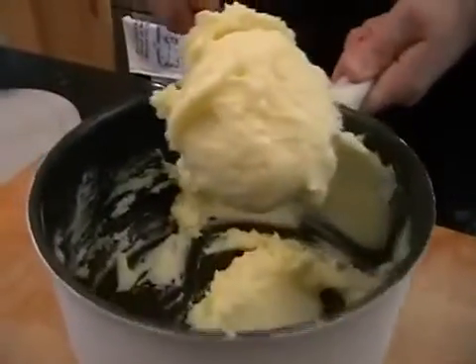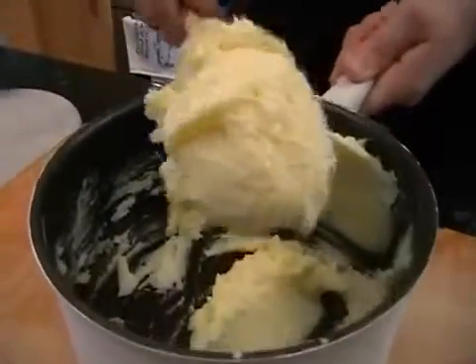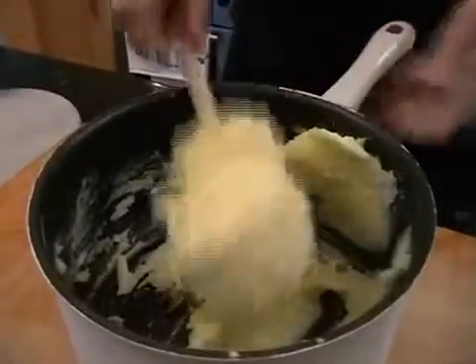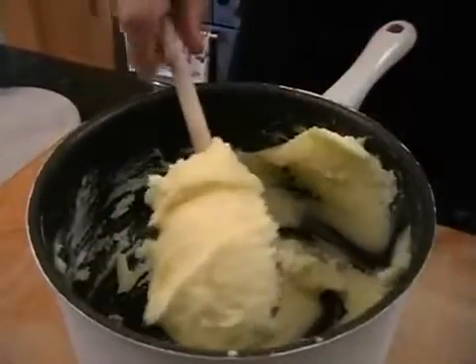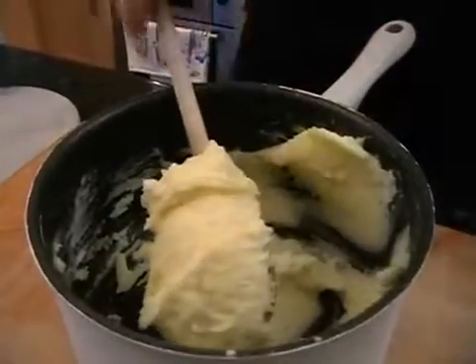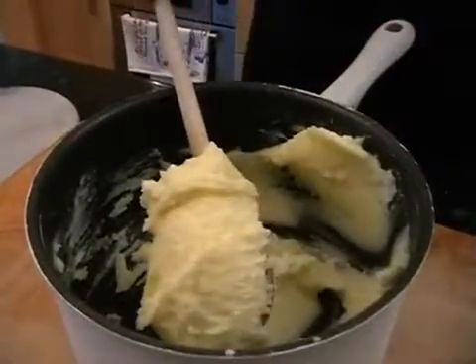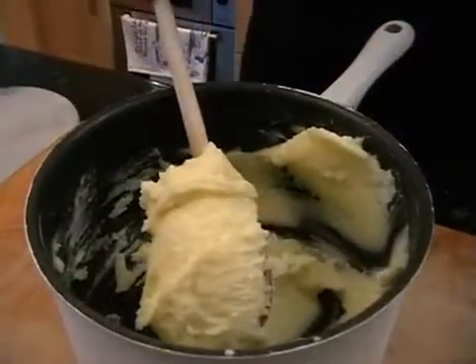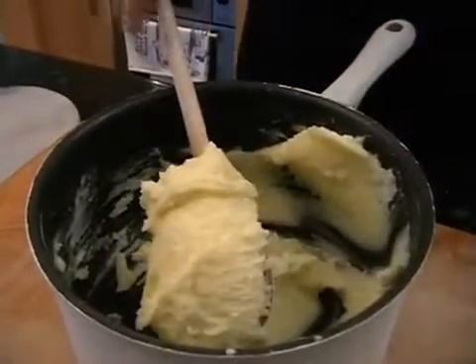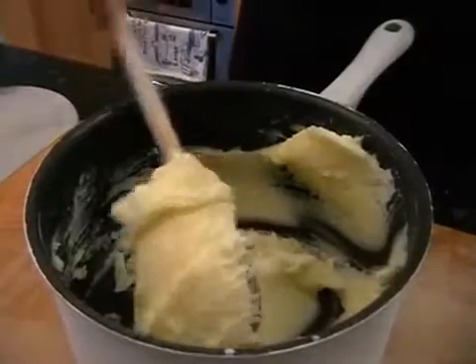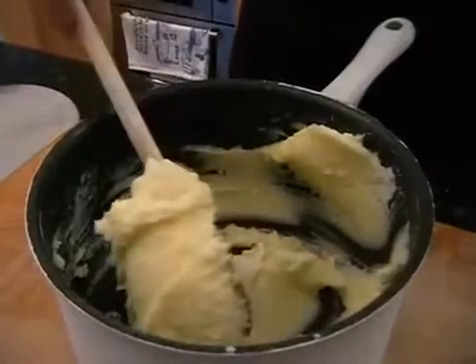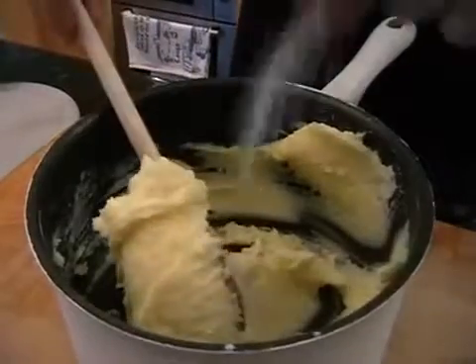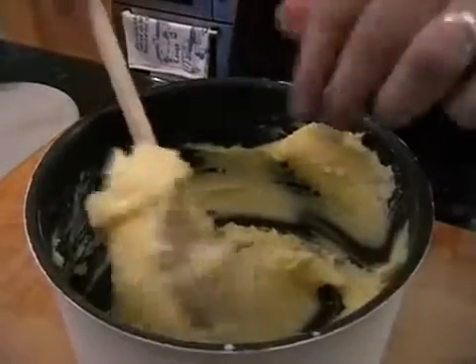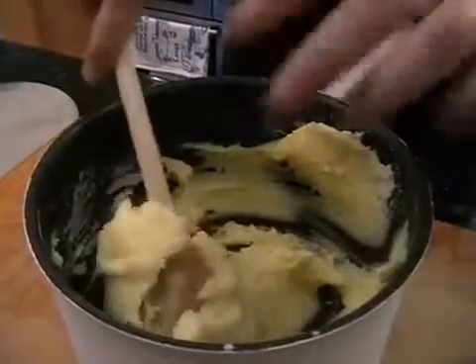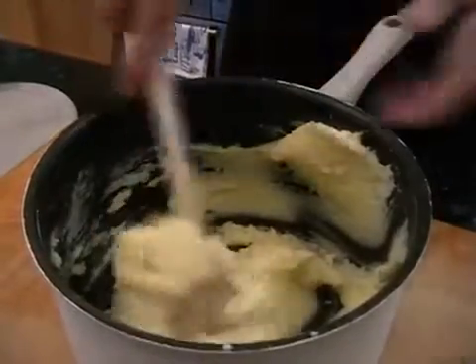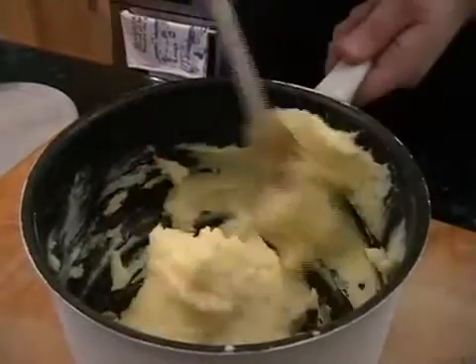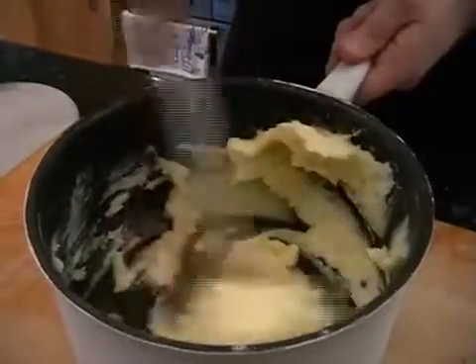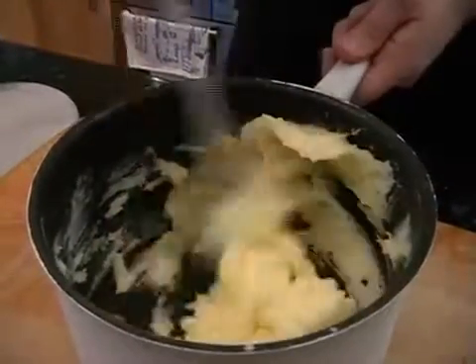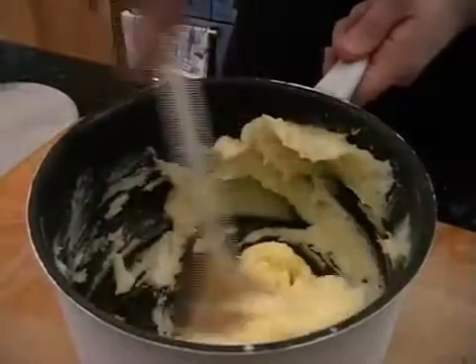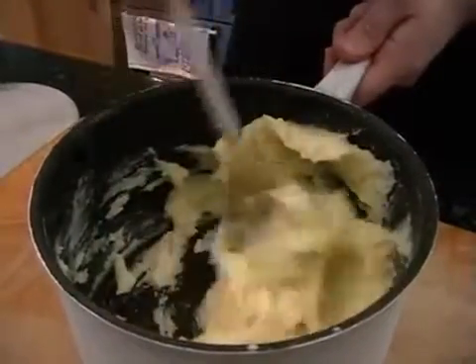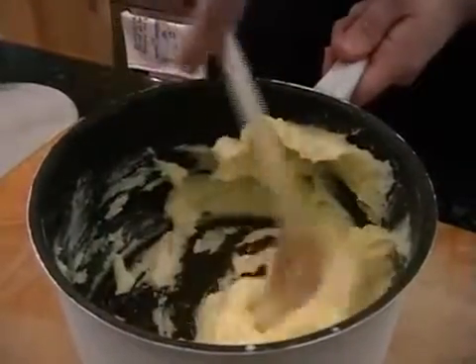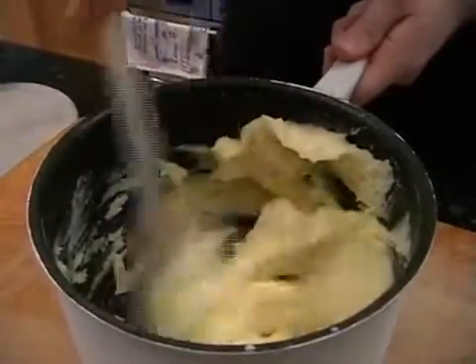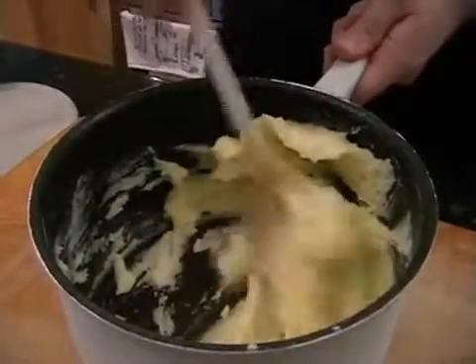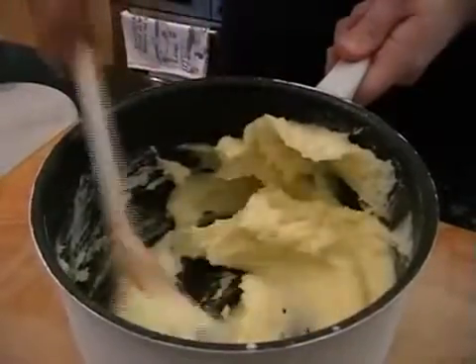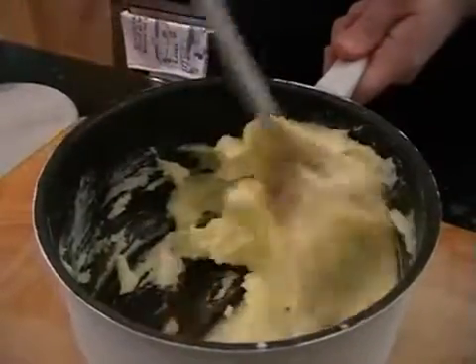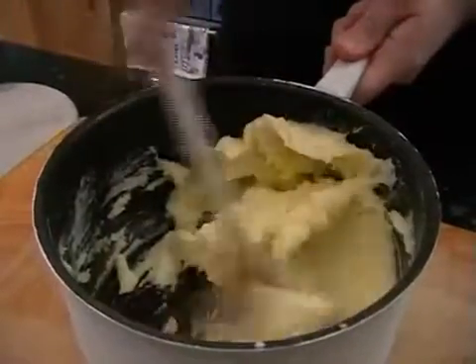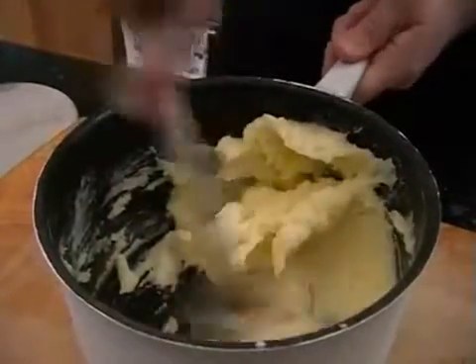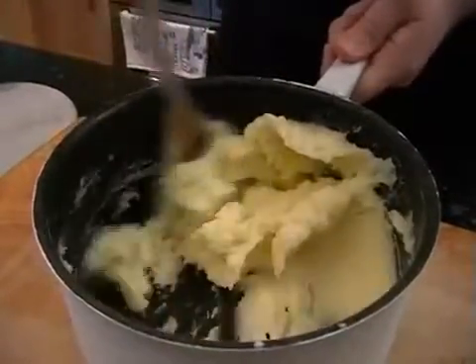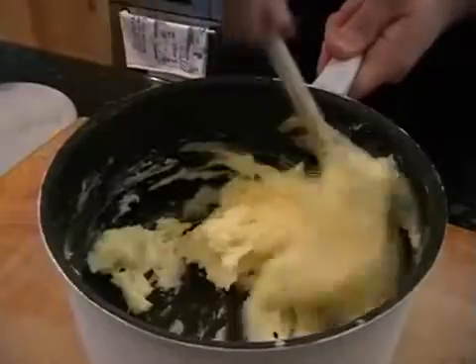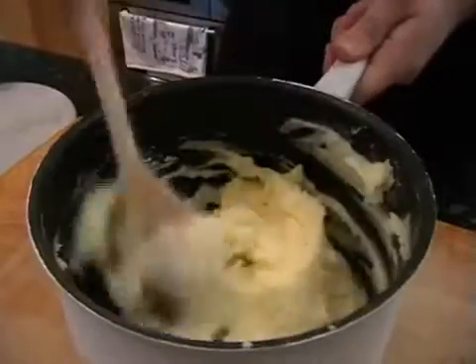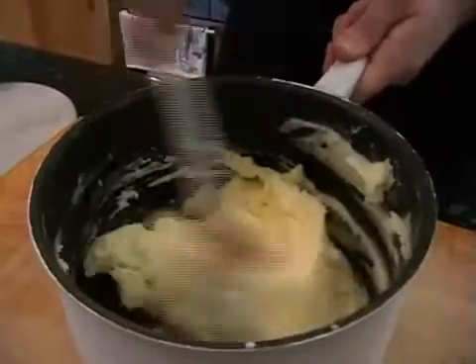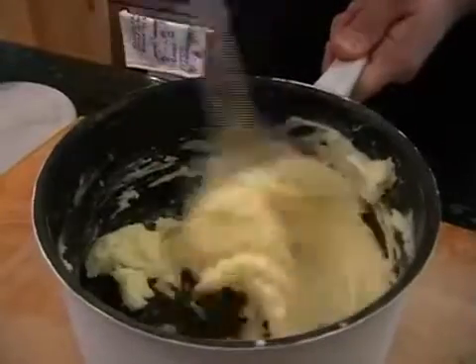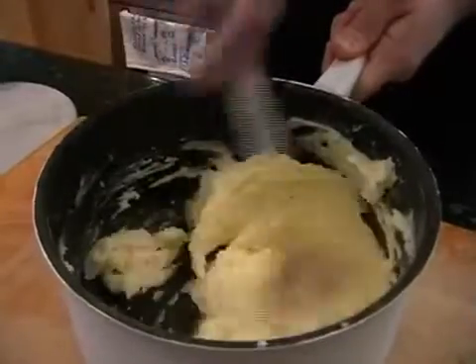Just need to add in a tiny little pinch of salt. Give it a stir and you can turn the heat off your salmon and bring it over.